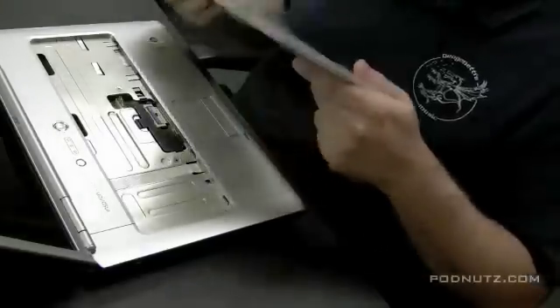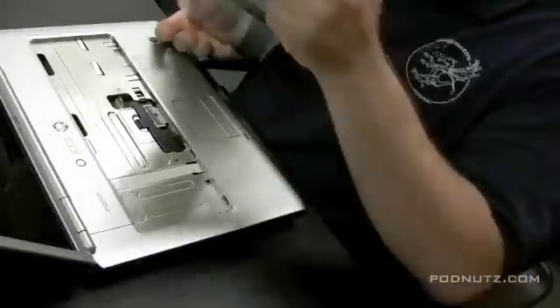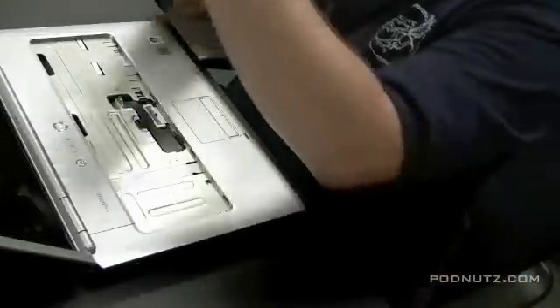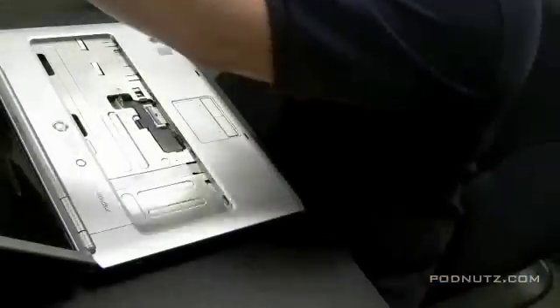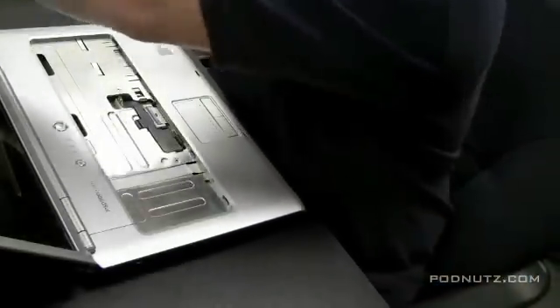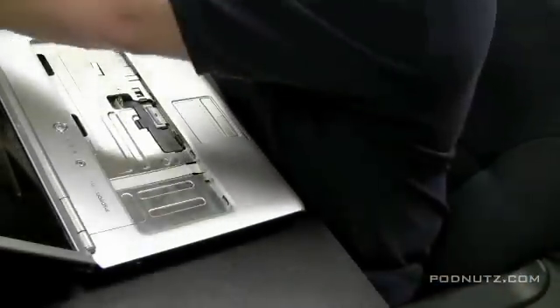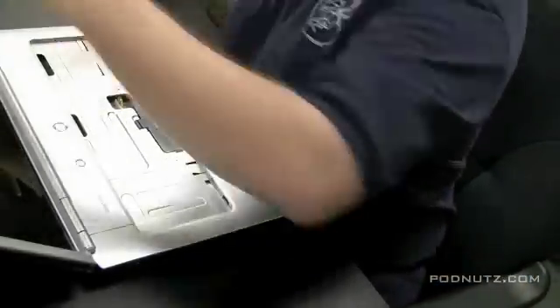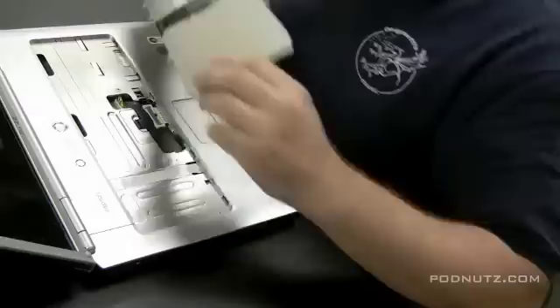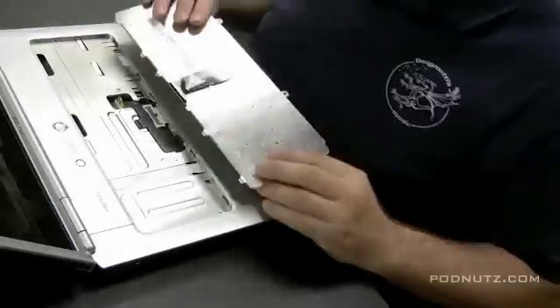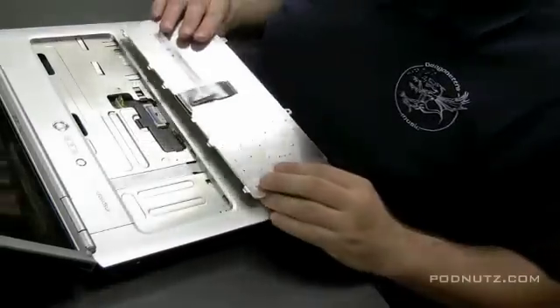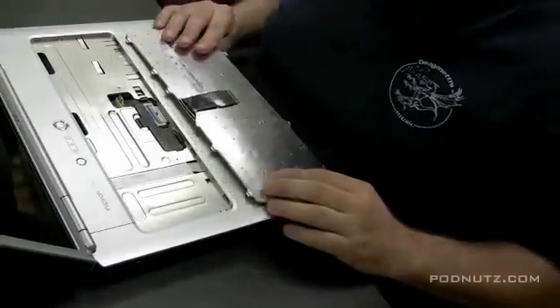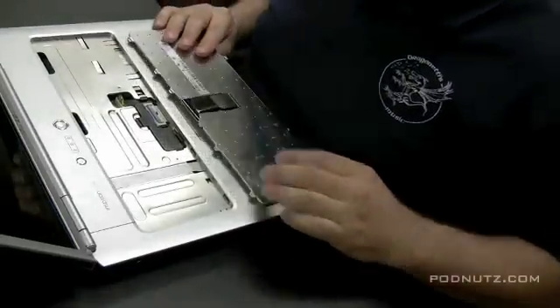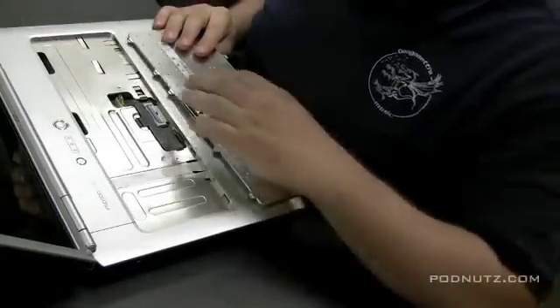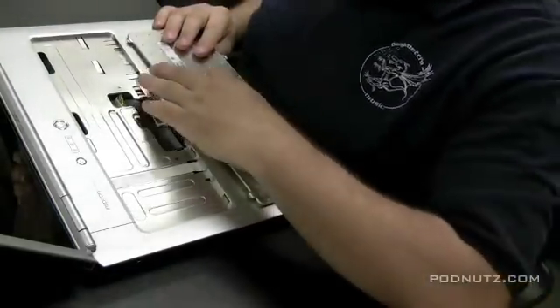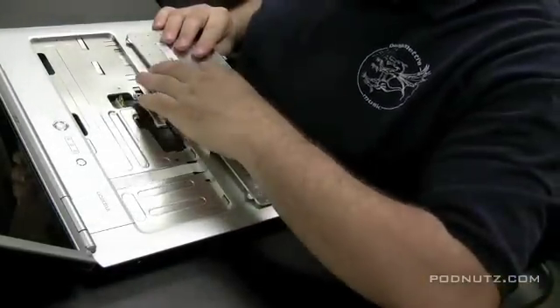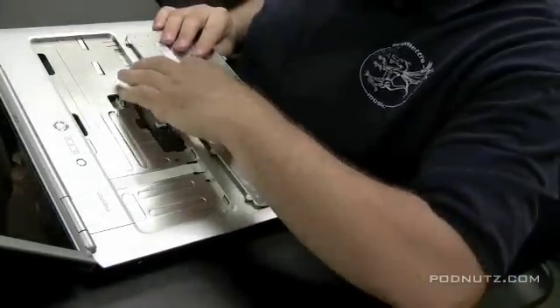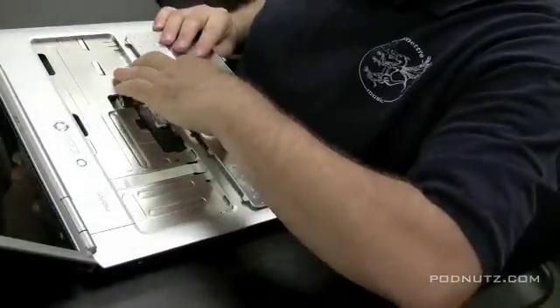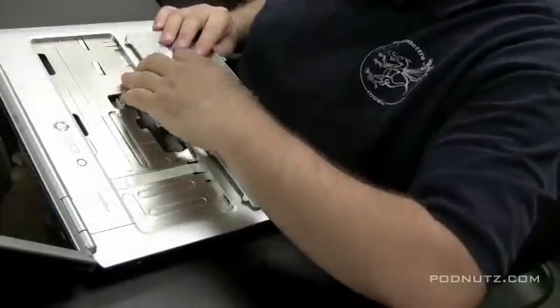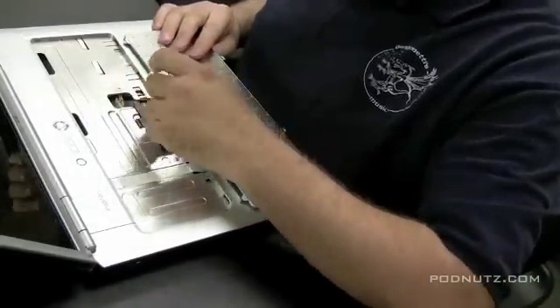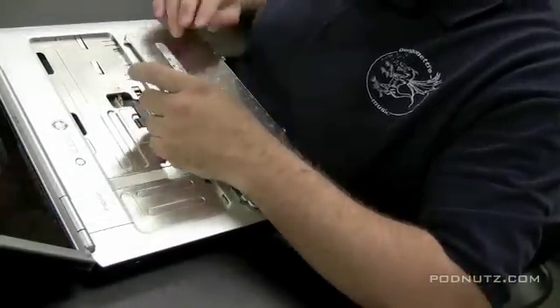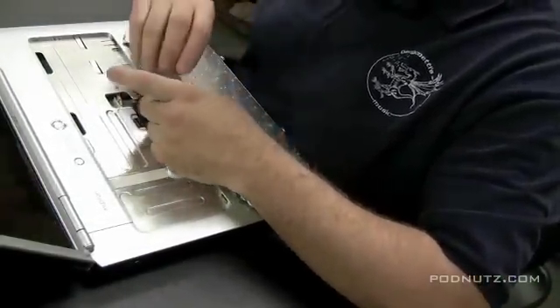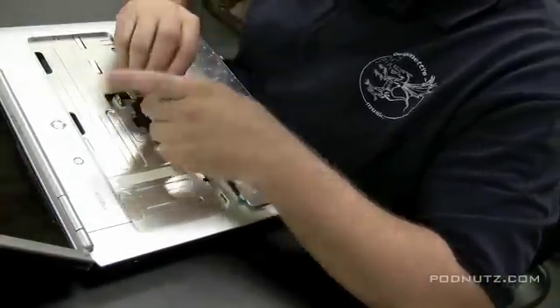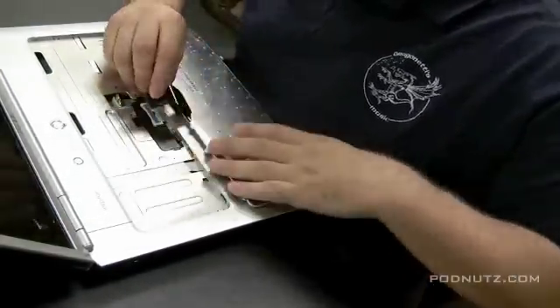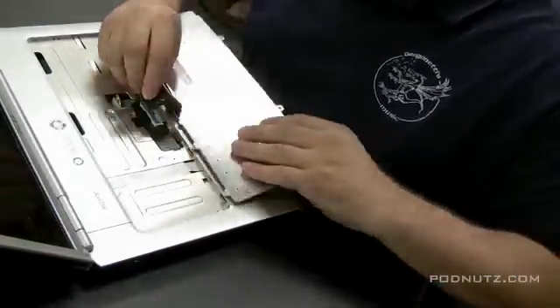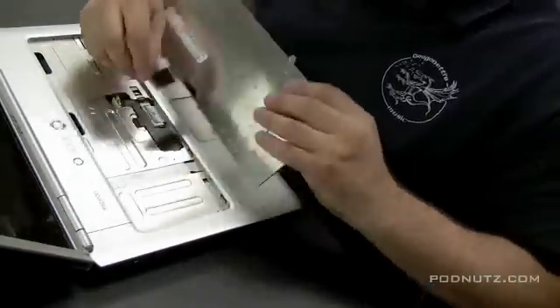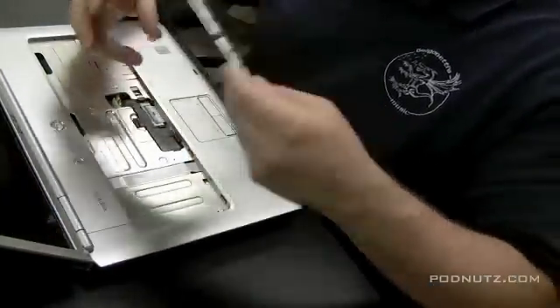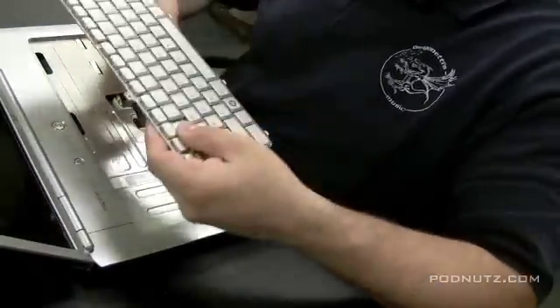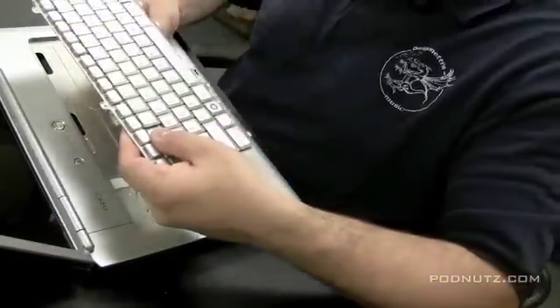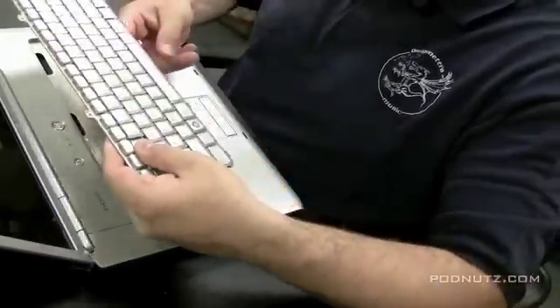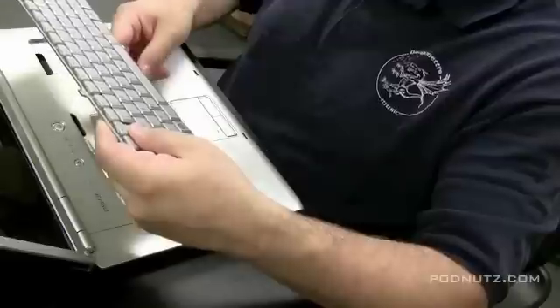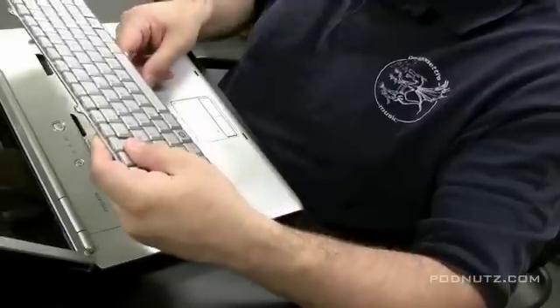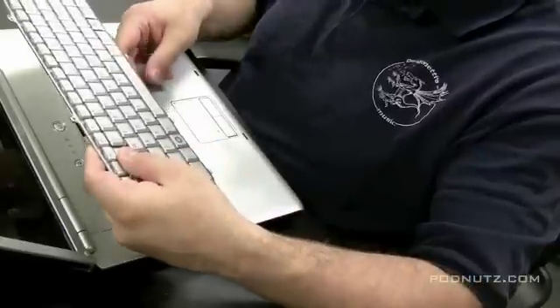I'm going to show you a keyboard replacement here on a Dell Inspiron 1521. Now the original keyboard has already been taken out, but I'll show you by putting the new keyboard in exactly how you get the original one out in the first place.